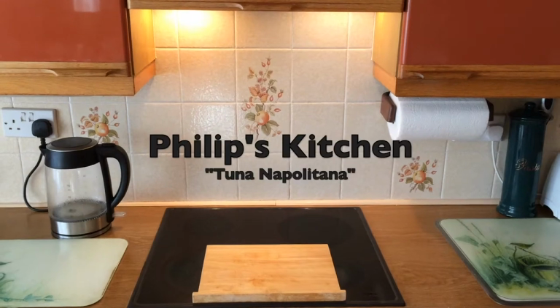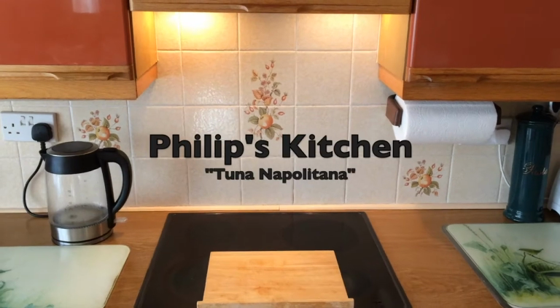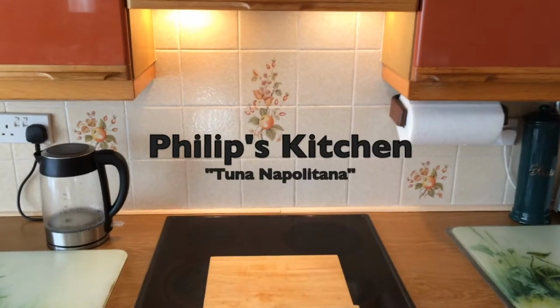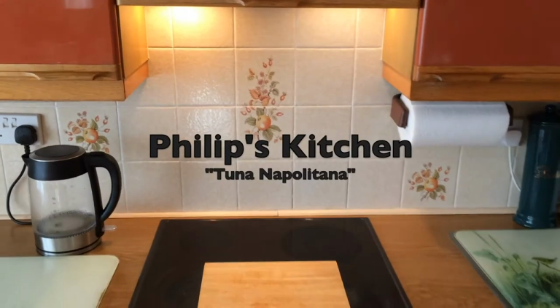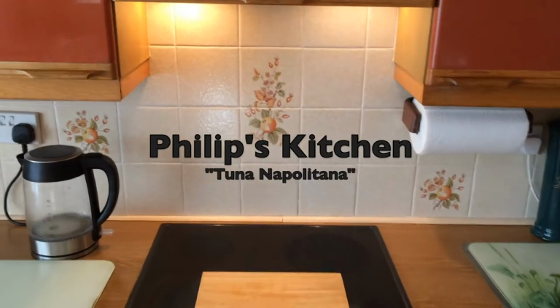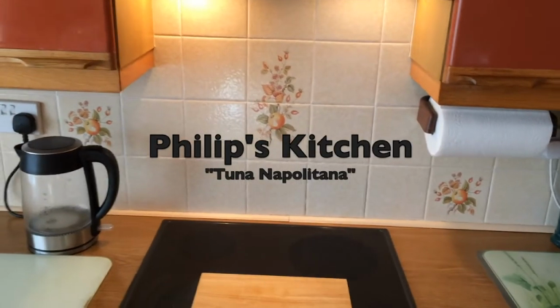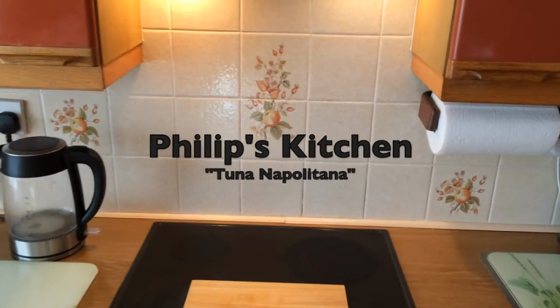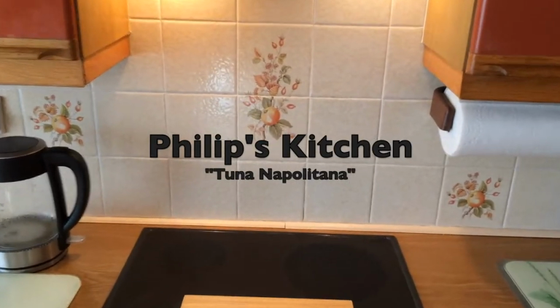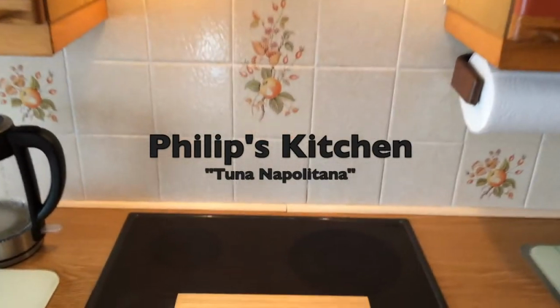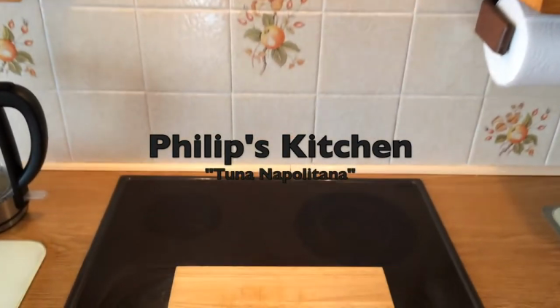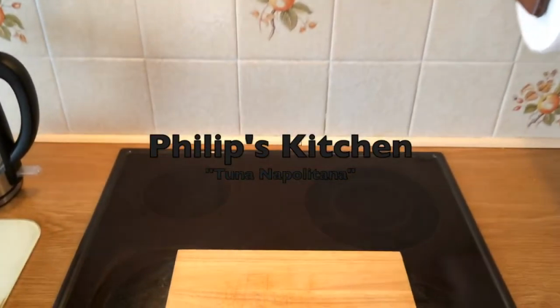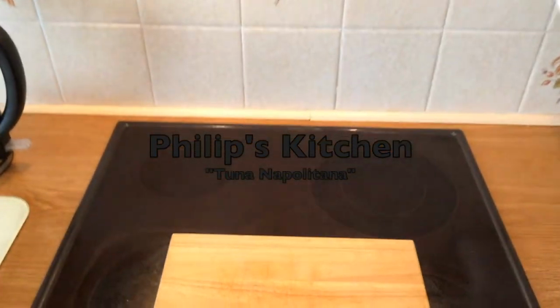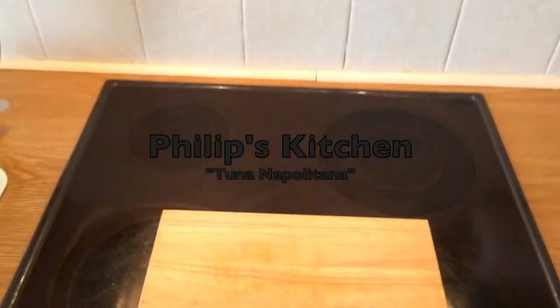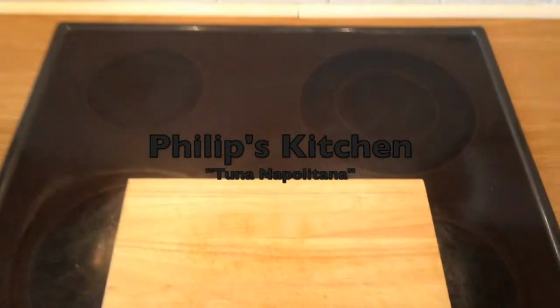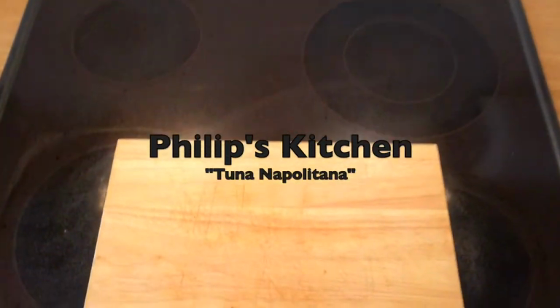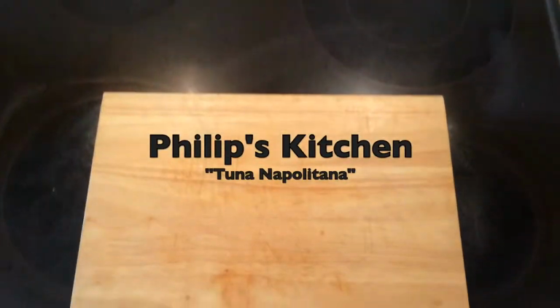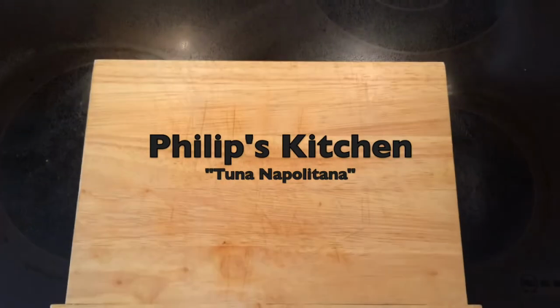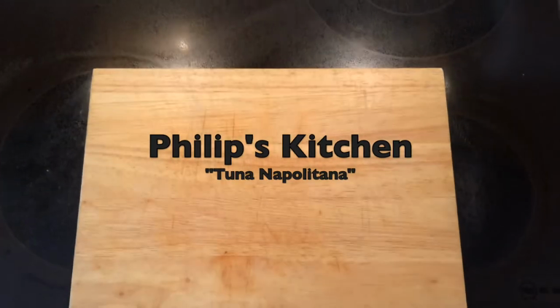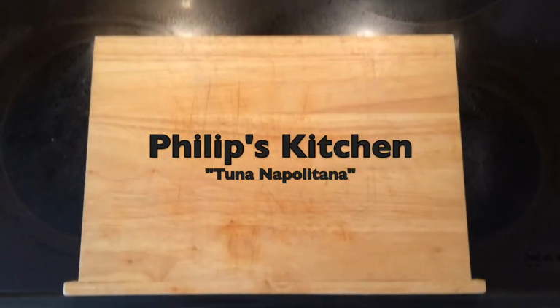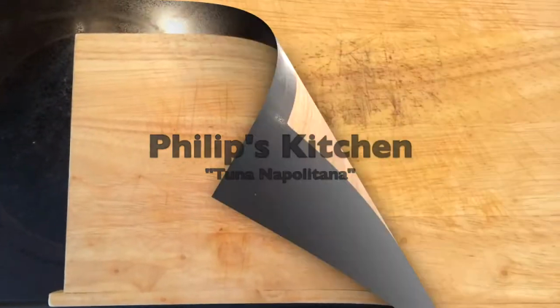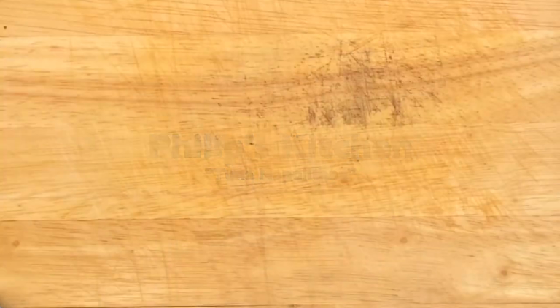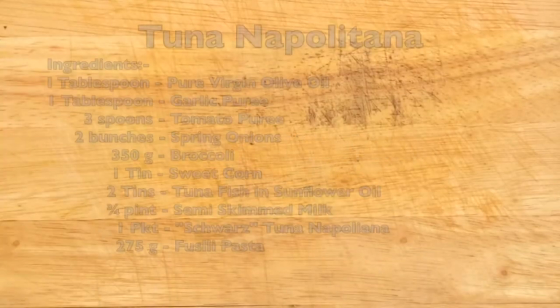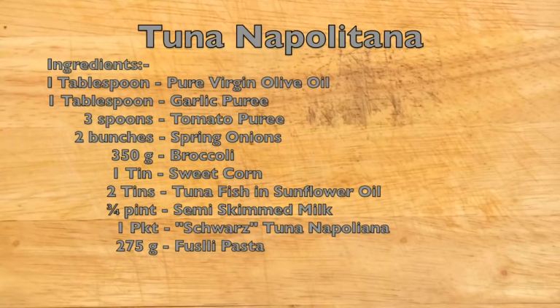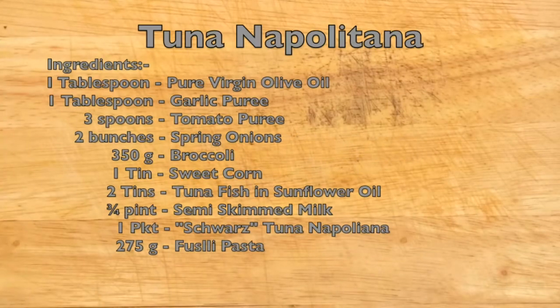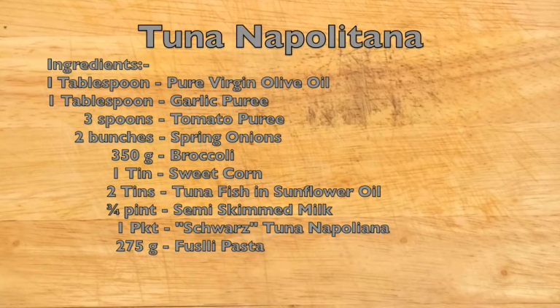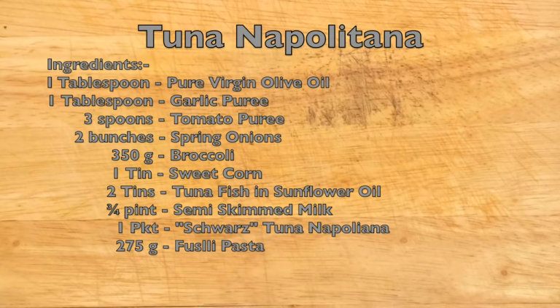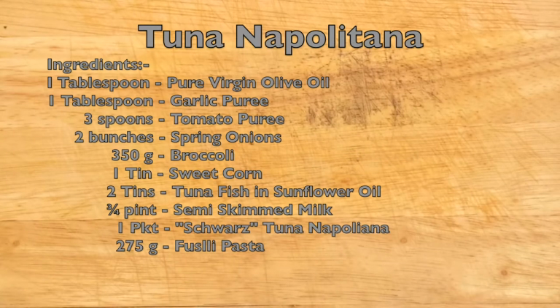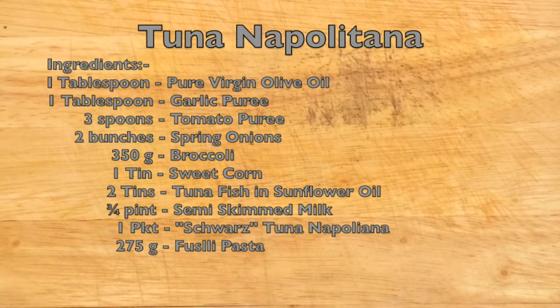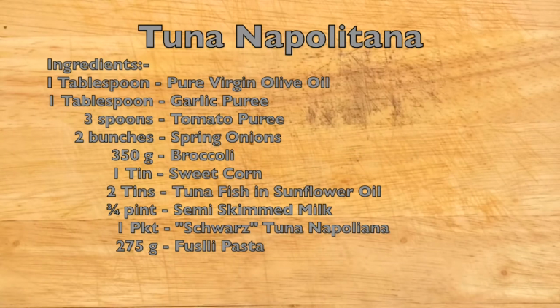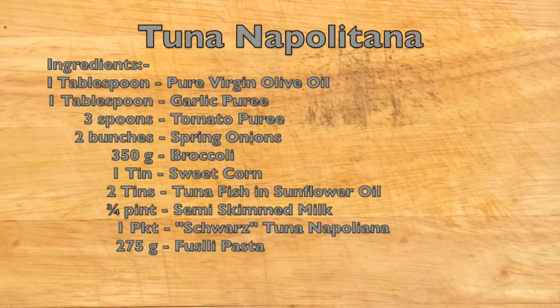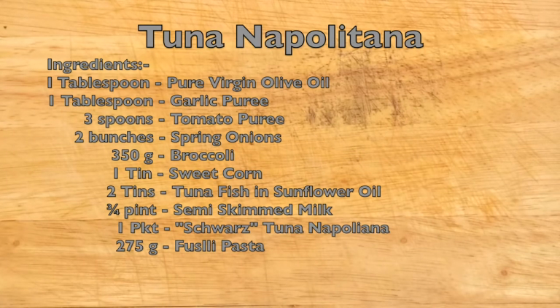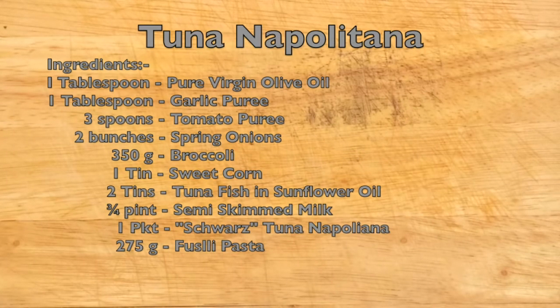Welcome to my kitchen. Today I'm going to cook tuna napilatana, which is a tuna-based meal with pasta.